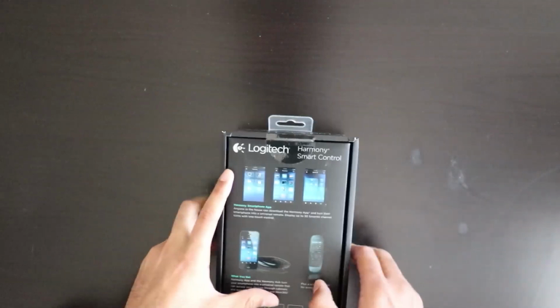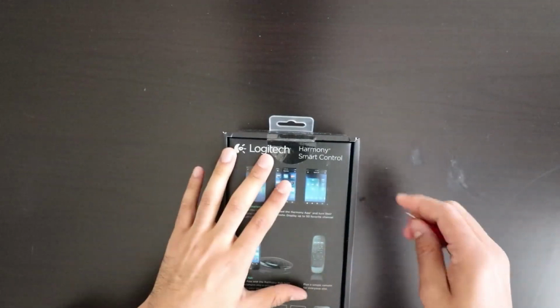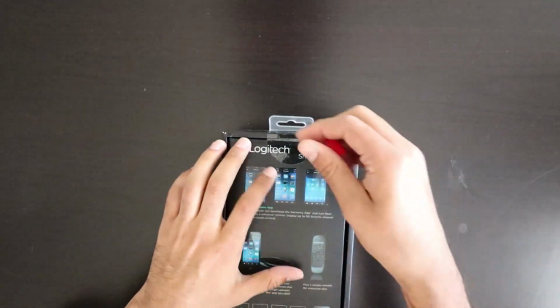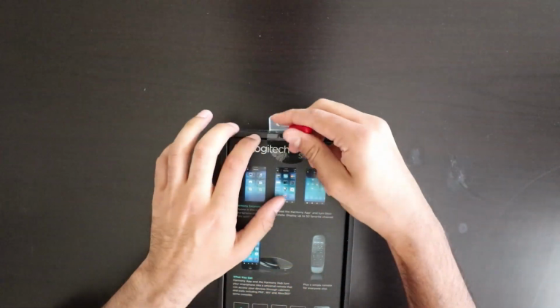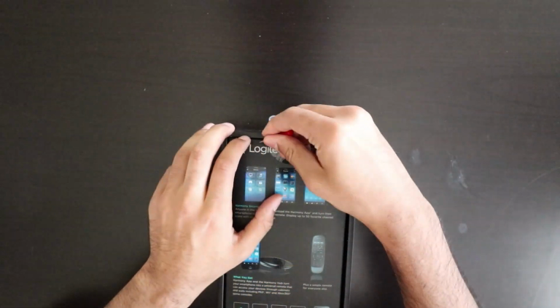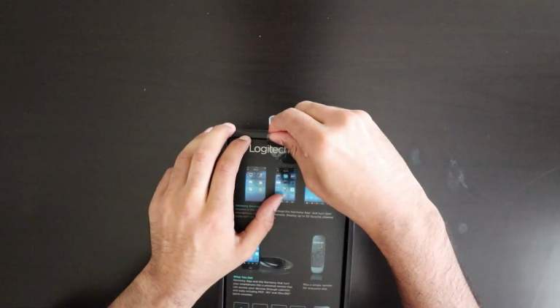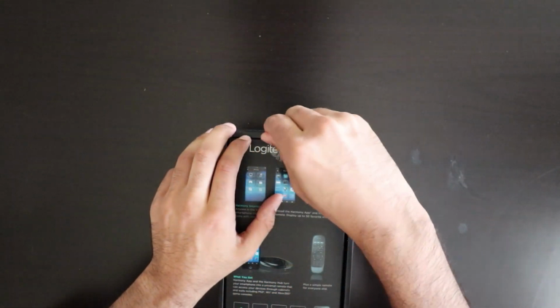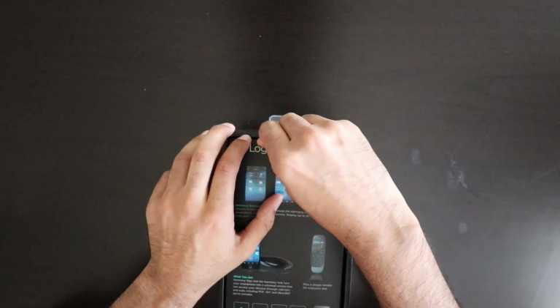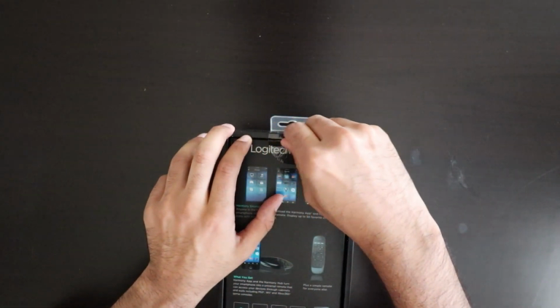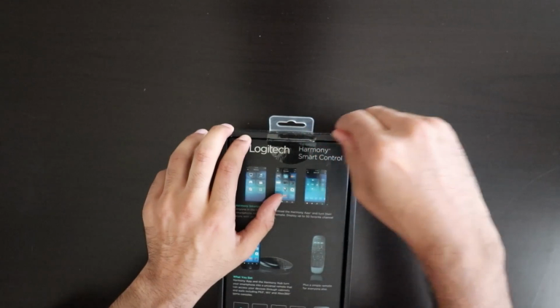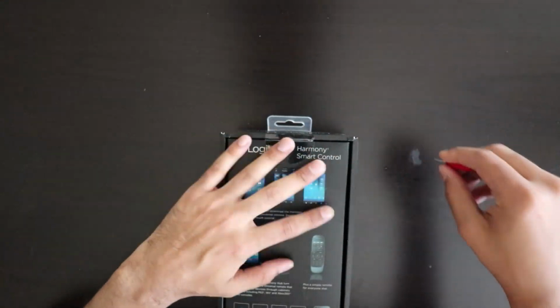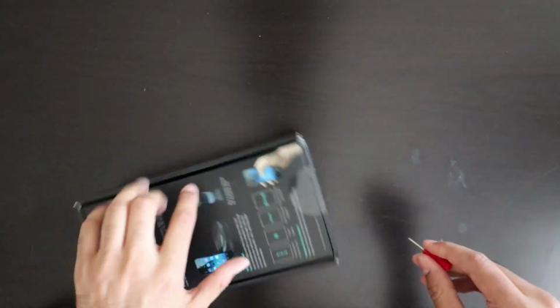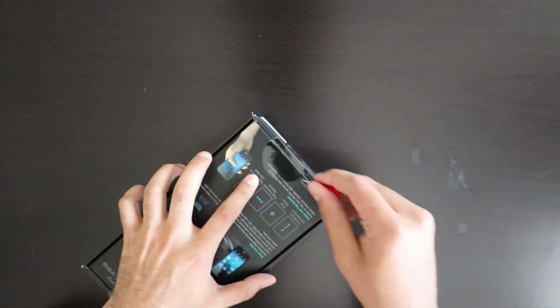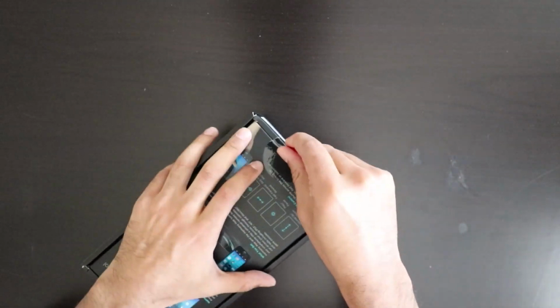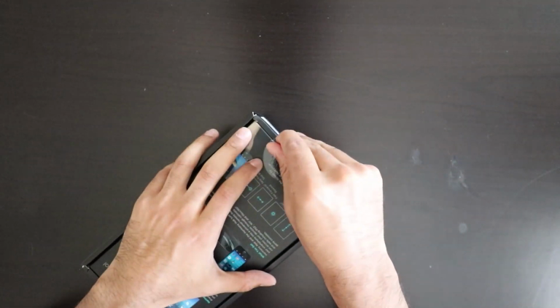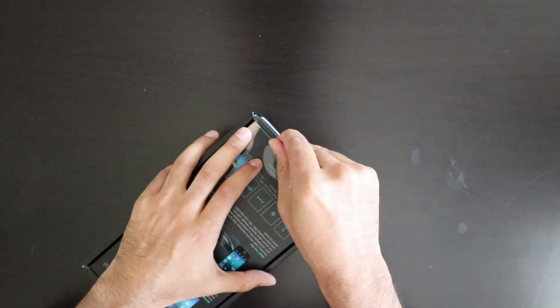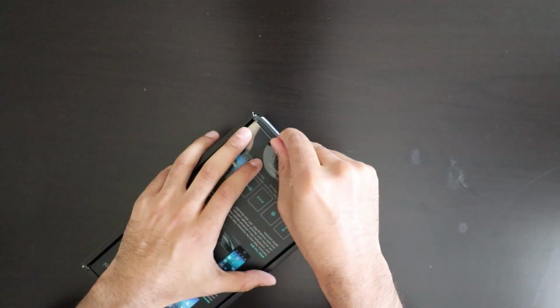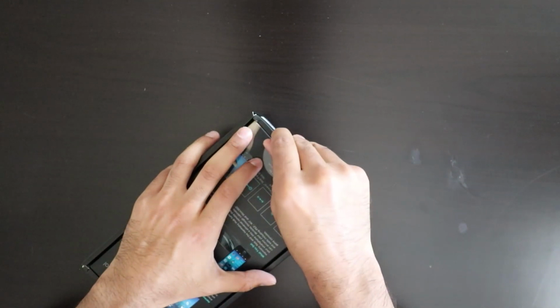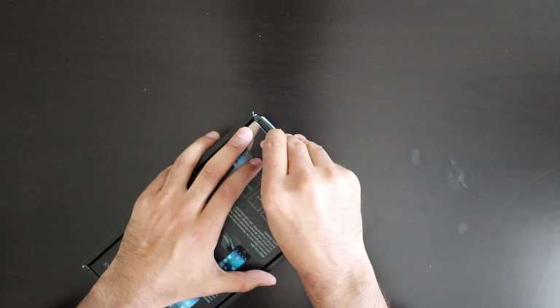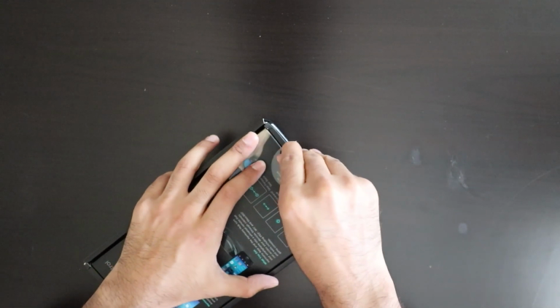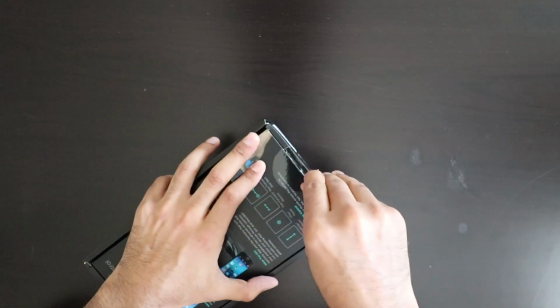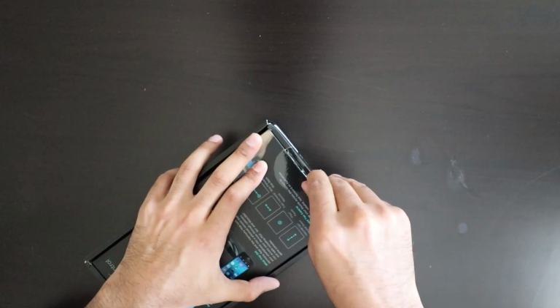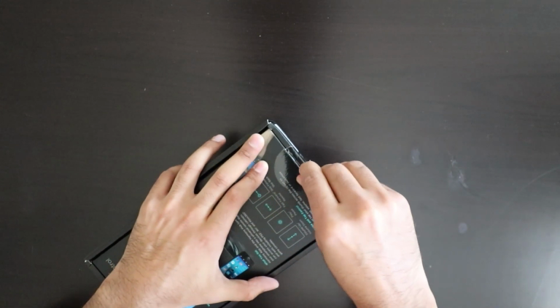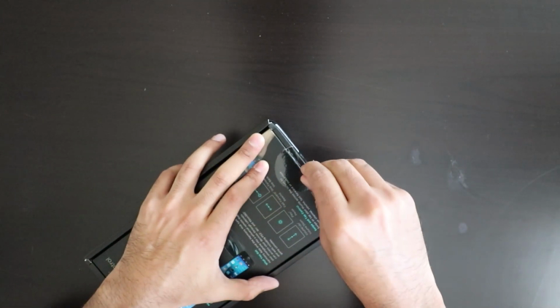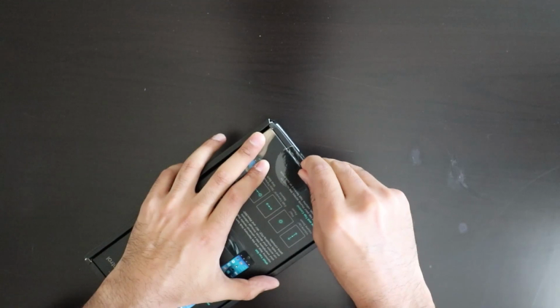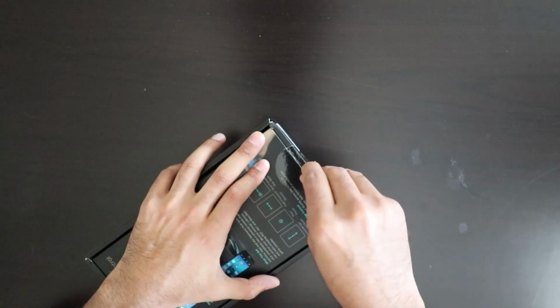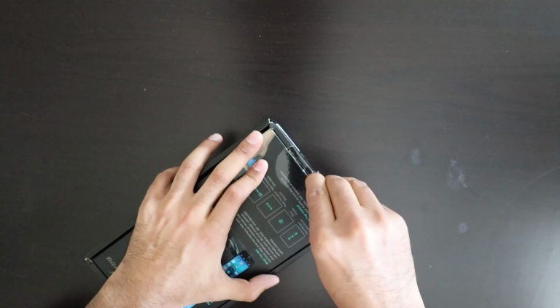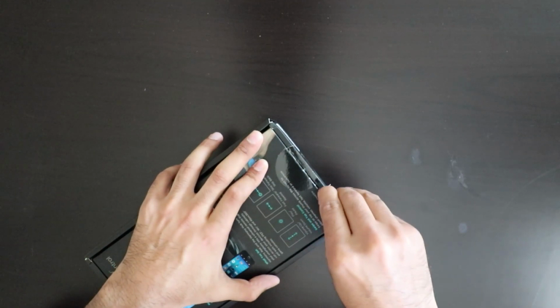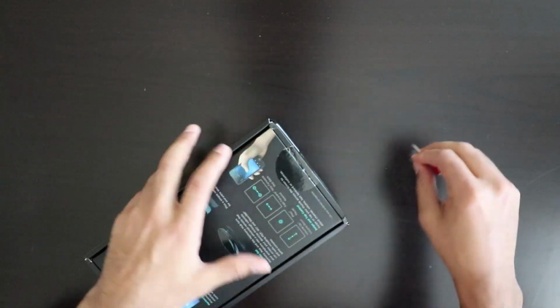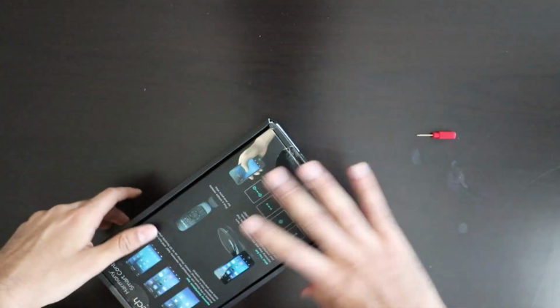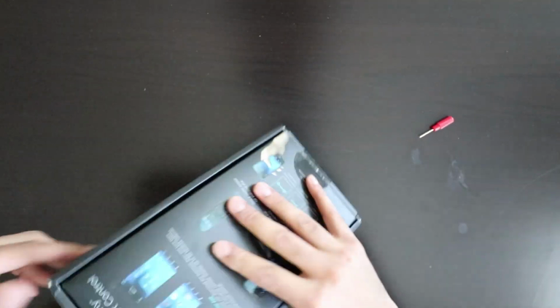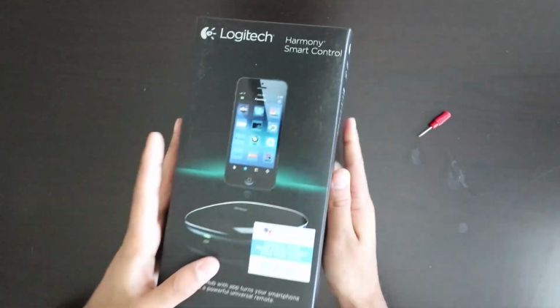Let's get inside. This was on sale — it was like 70, 80, 90, something like that. I'll link it, of course.